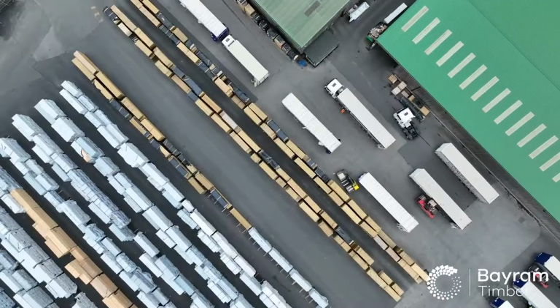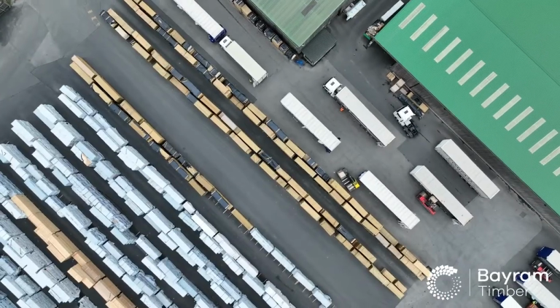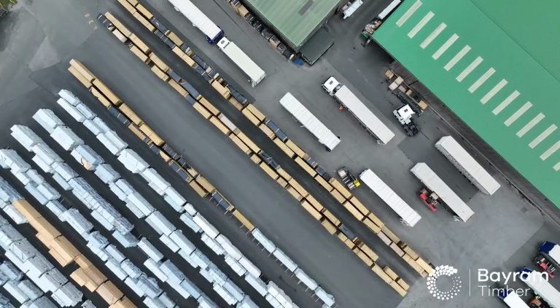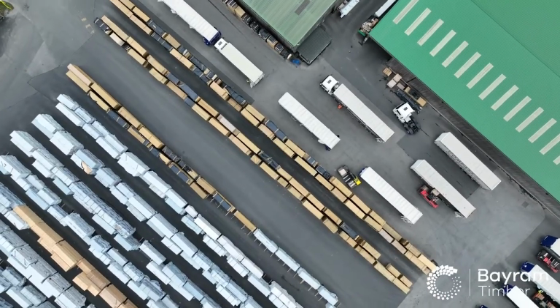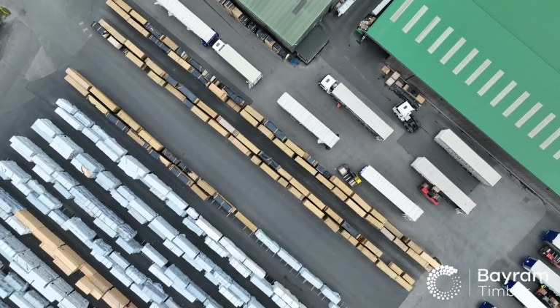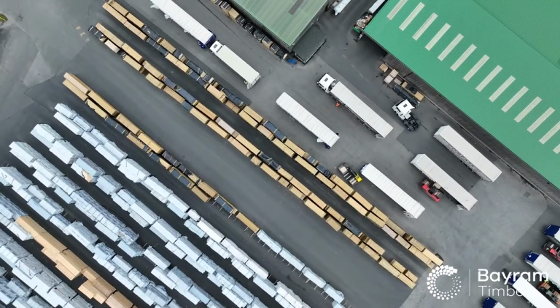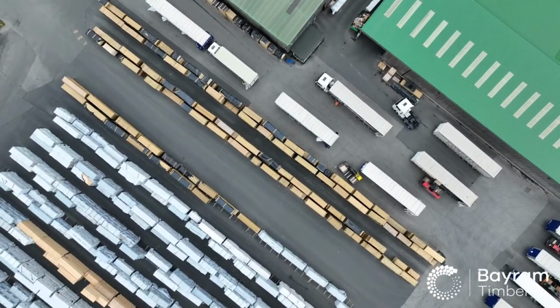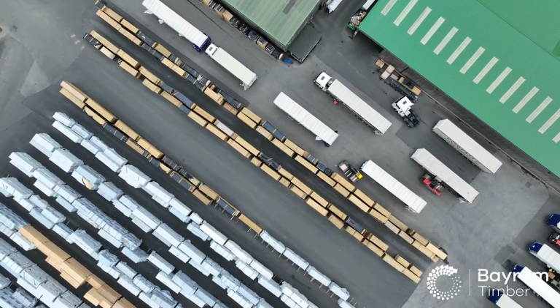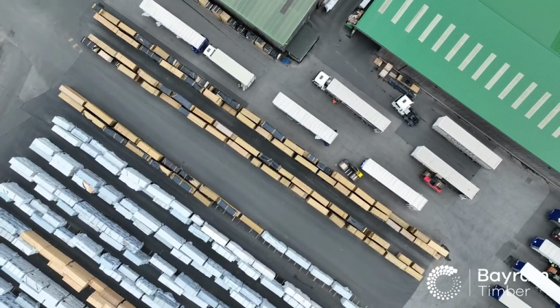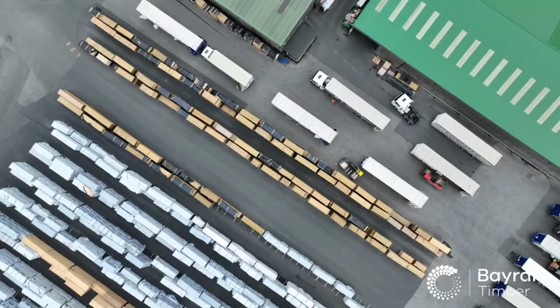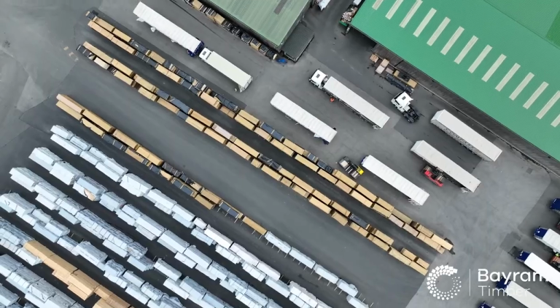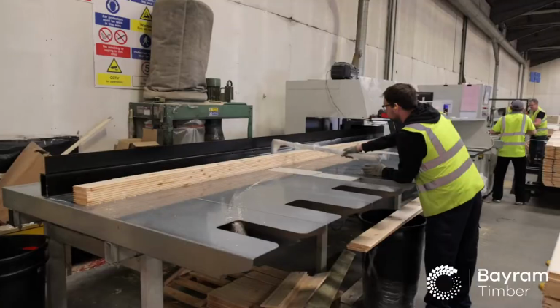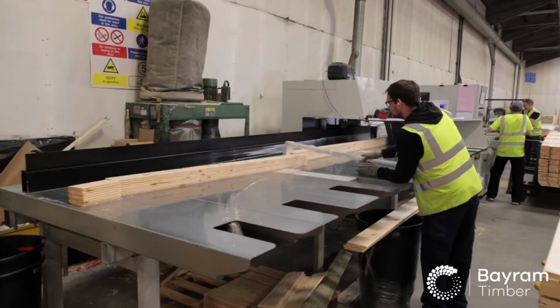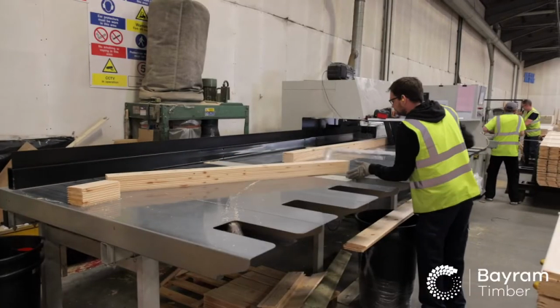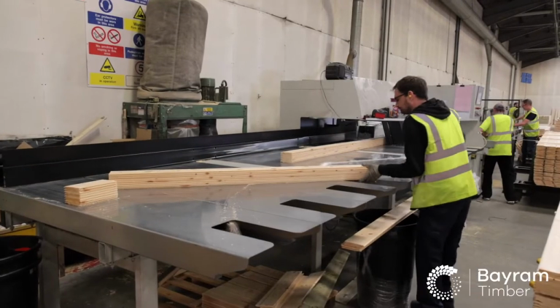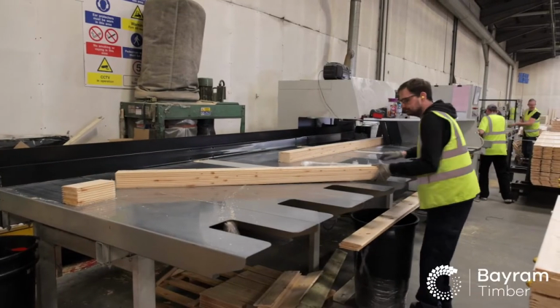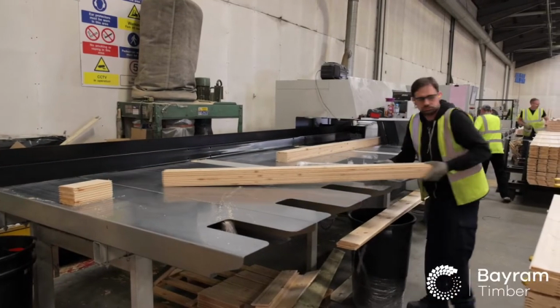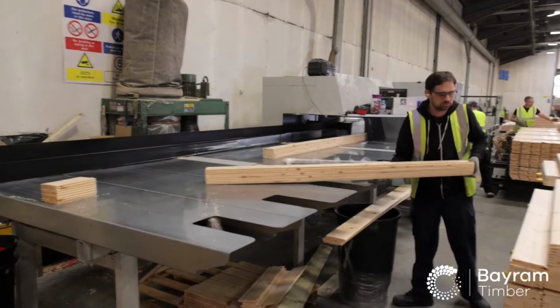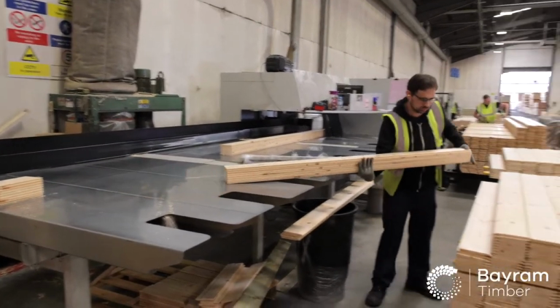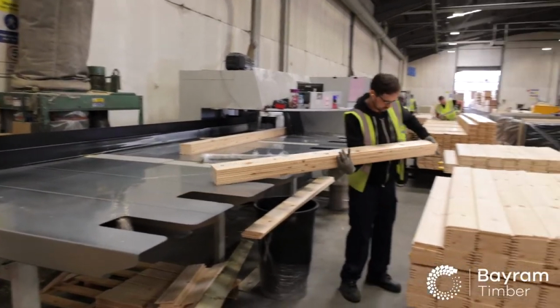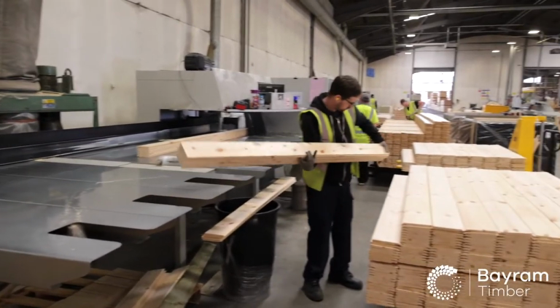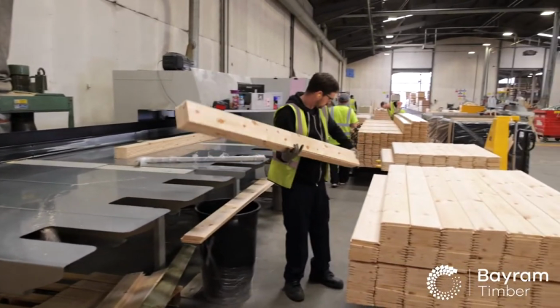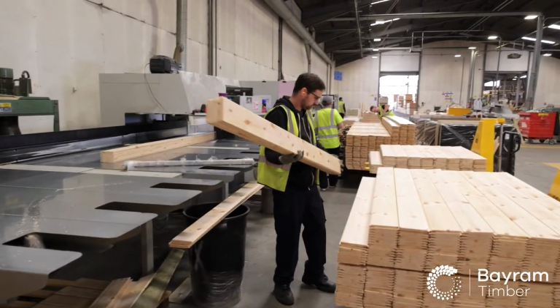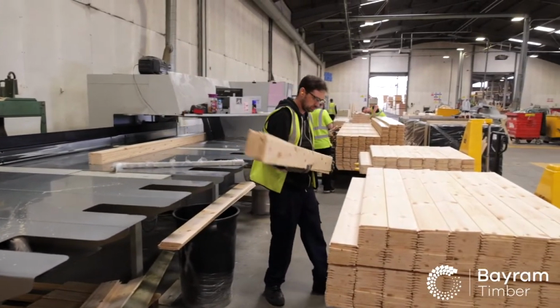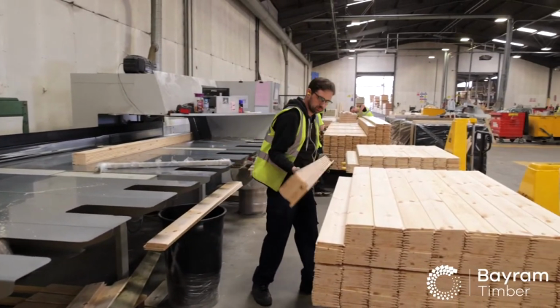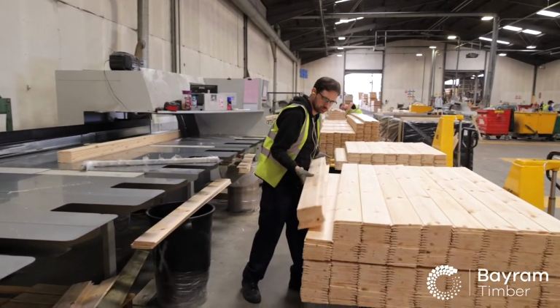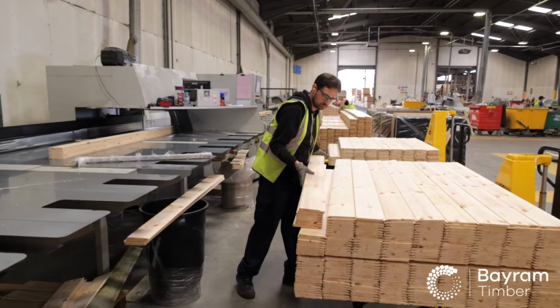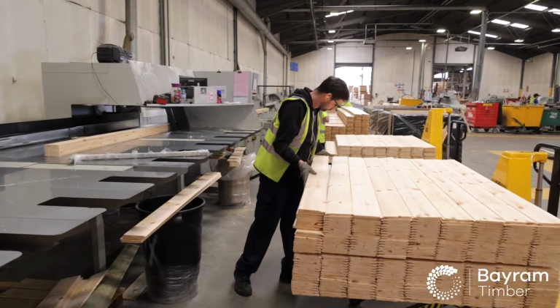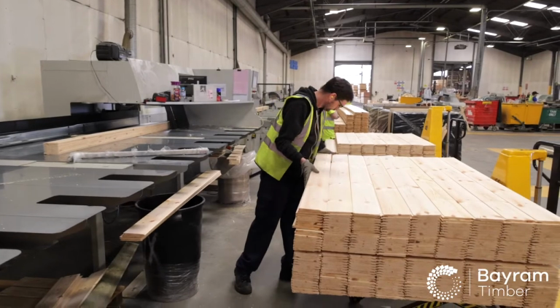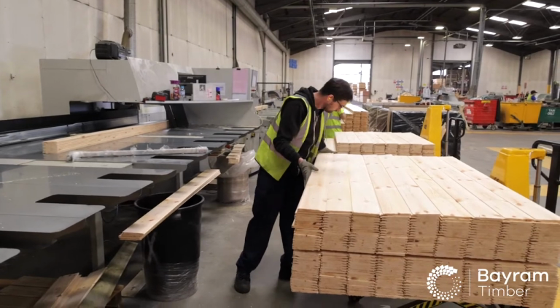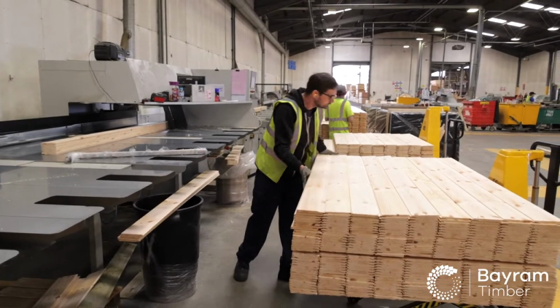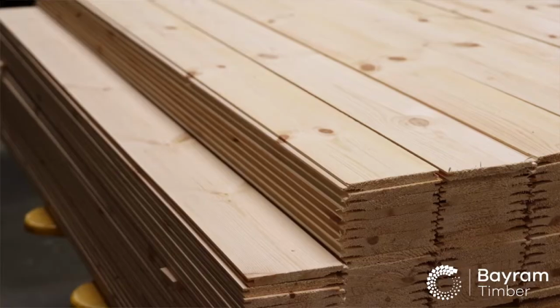As a softwood timber importer and processor, we are unique in our offering of high quality wood products, coupled with our further manufacturing capabilities.